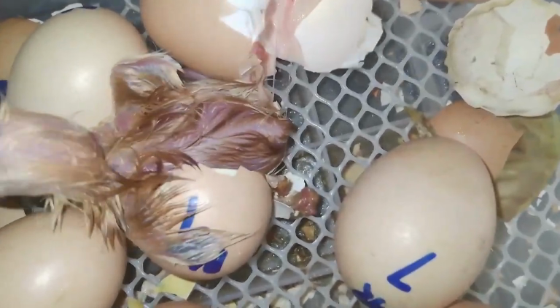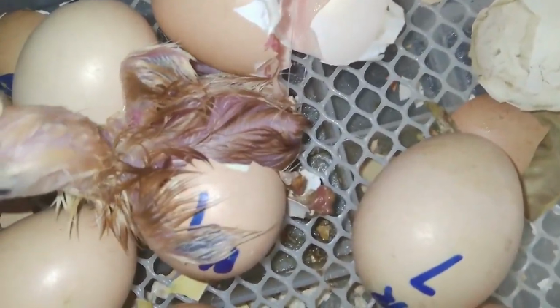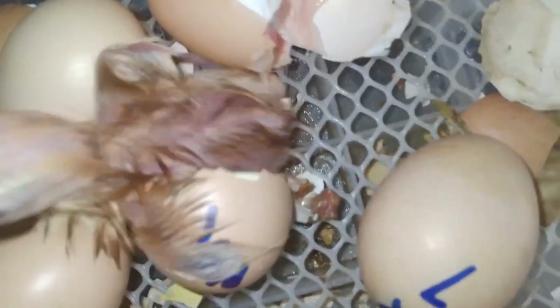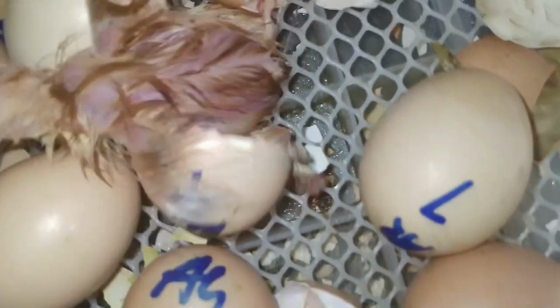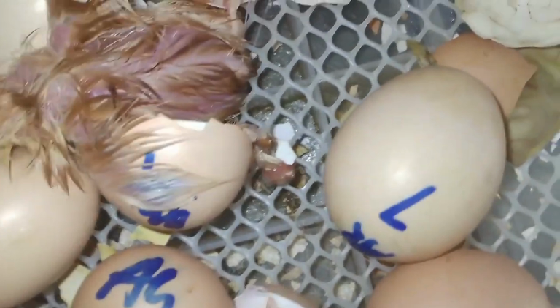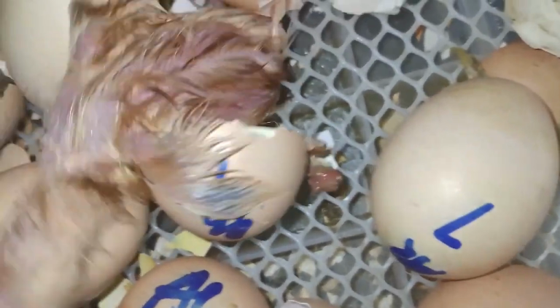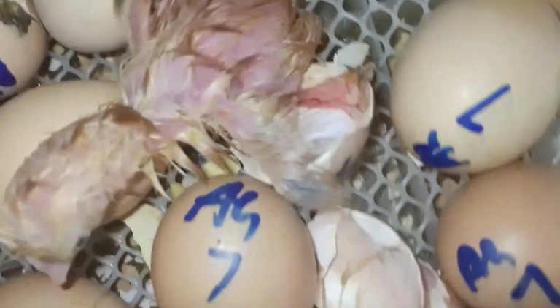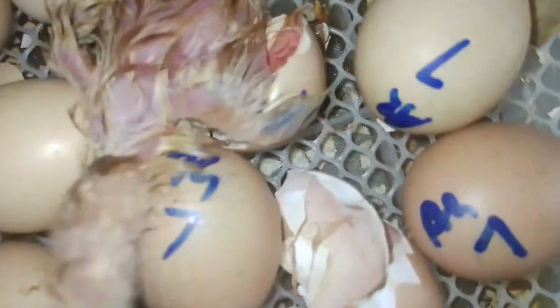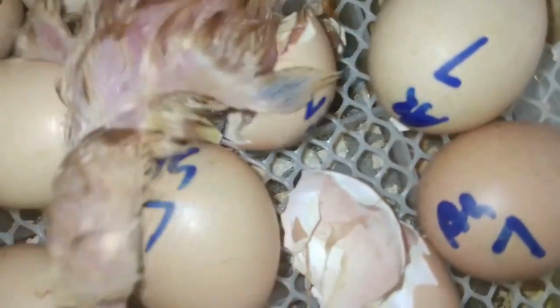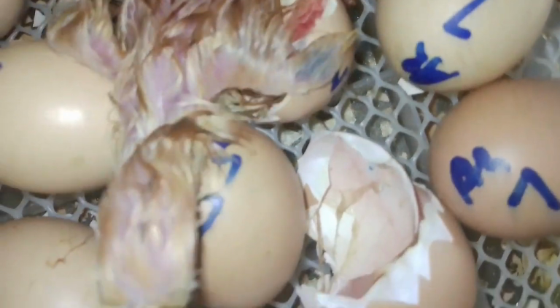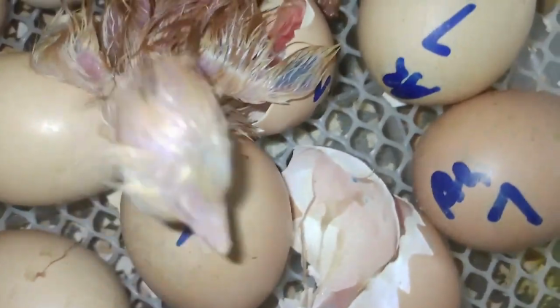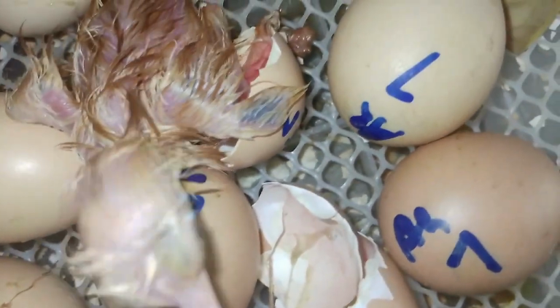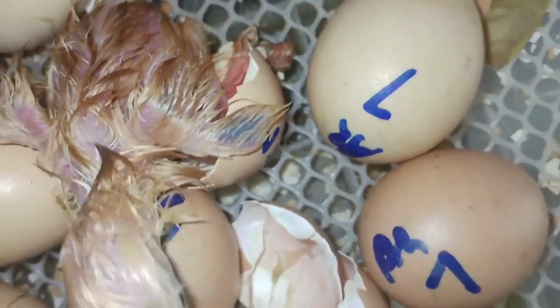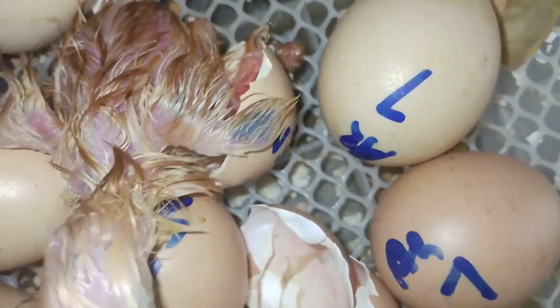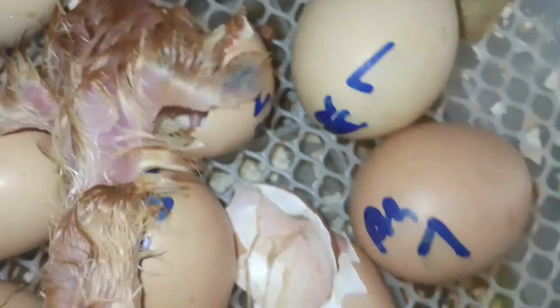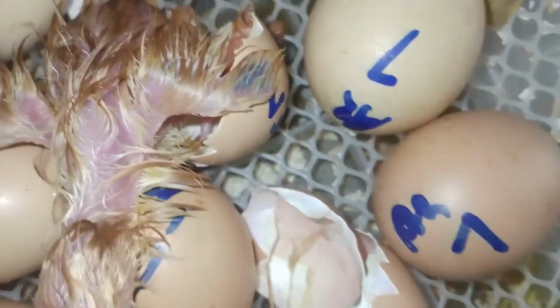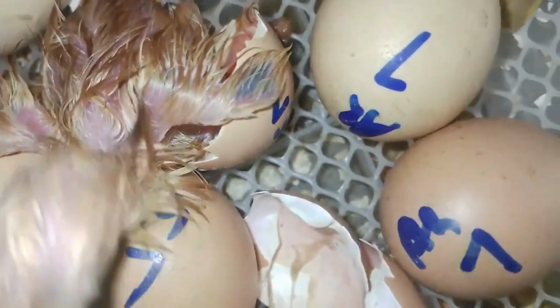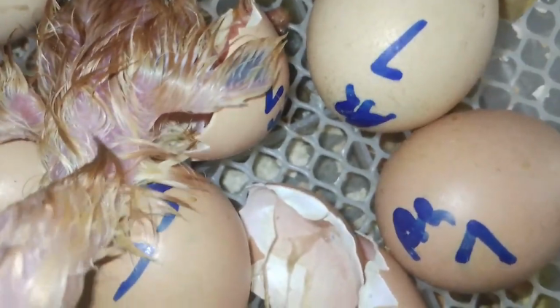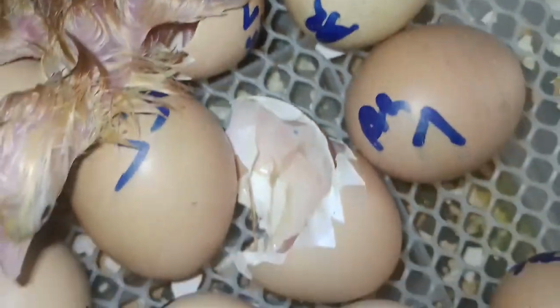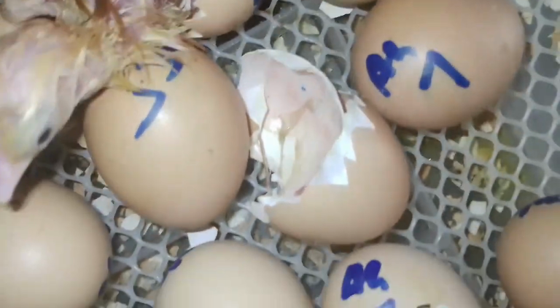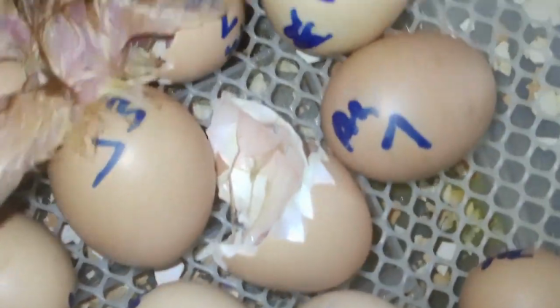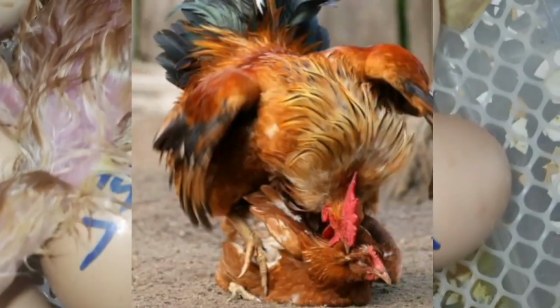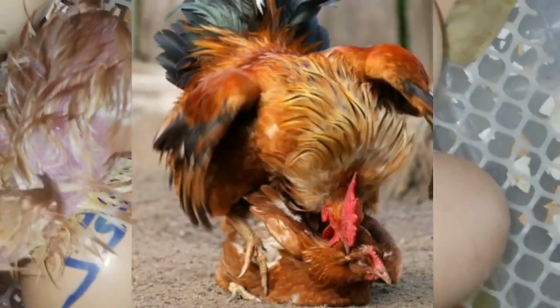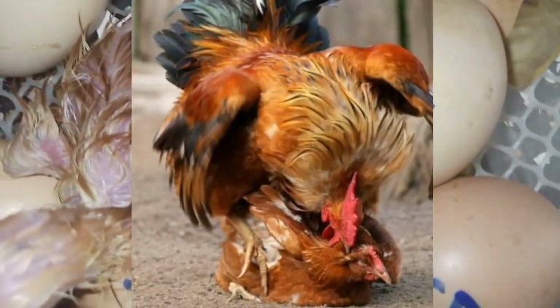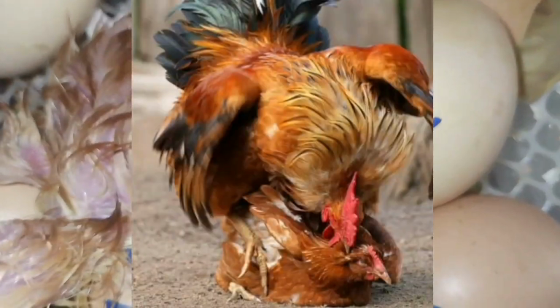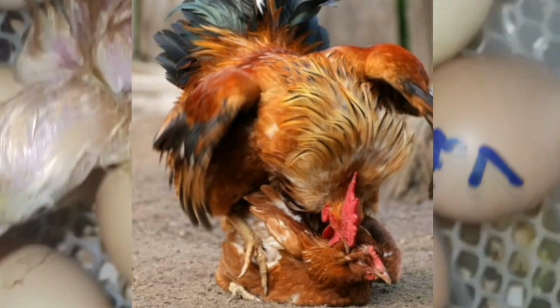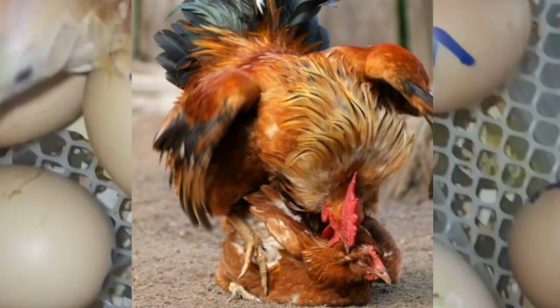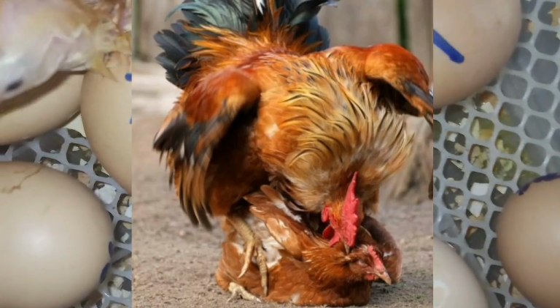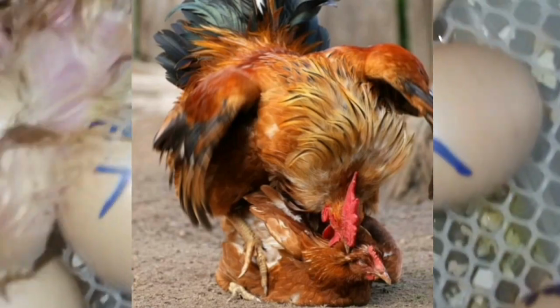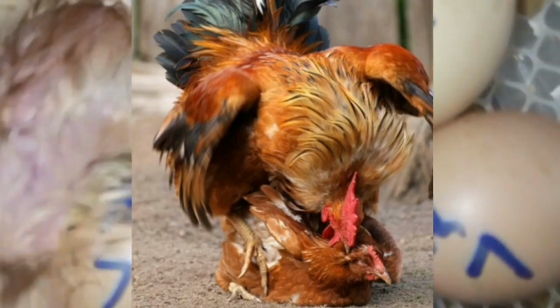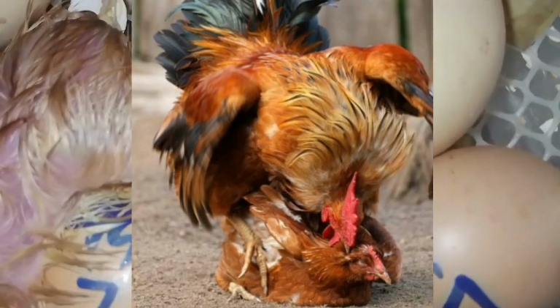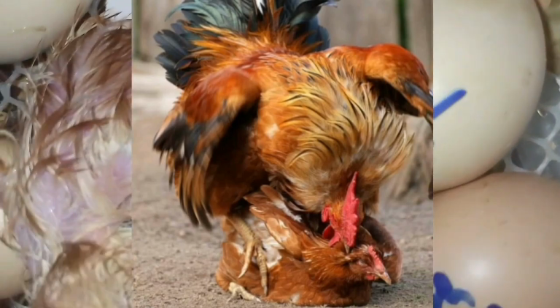Fertile eggs can only be produced if the hen and the rooster stay in the same pen, and the rooster mates the hen at the right time.